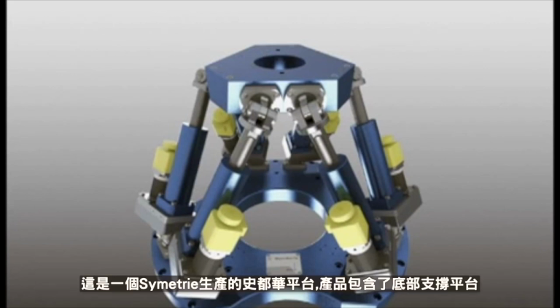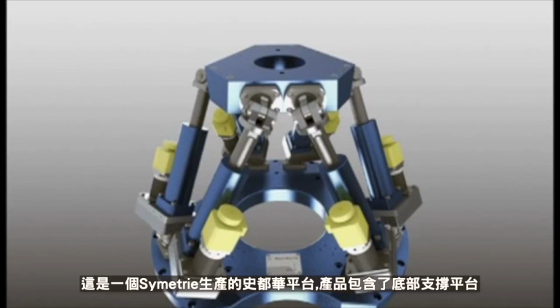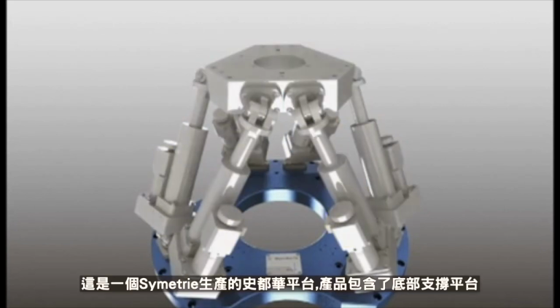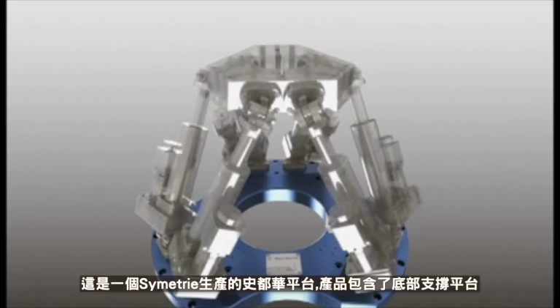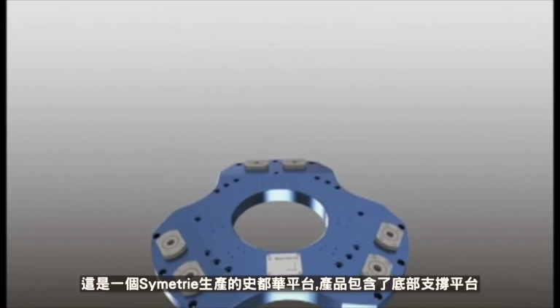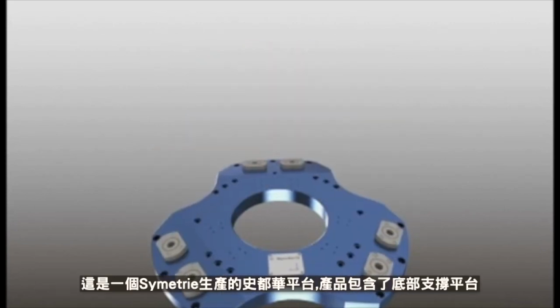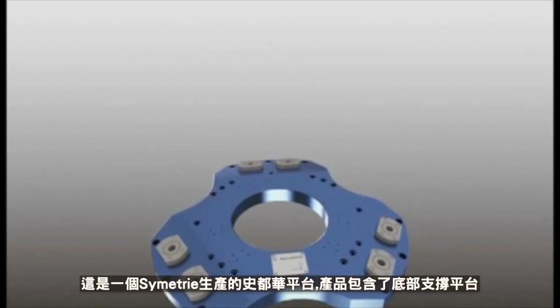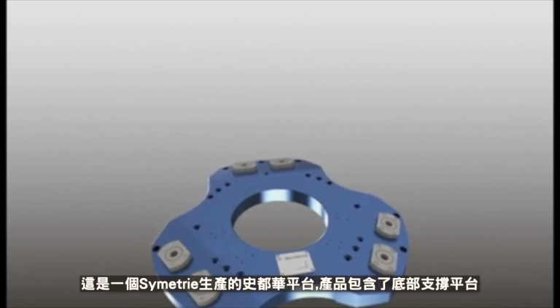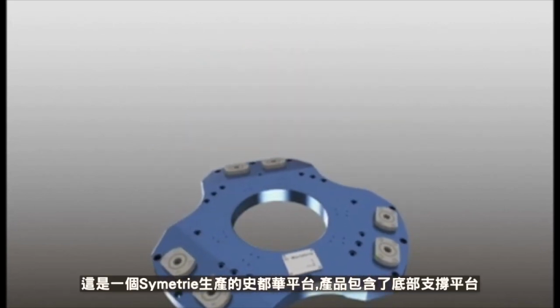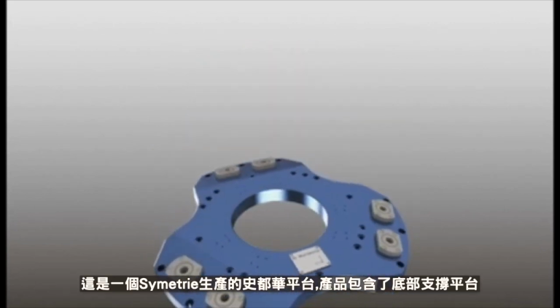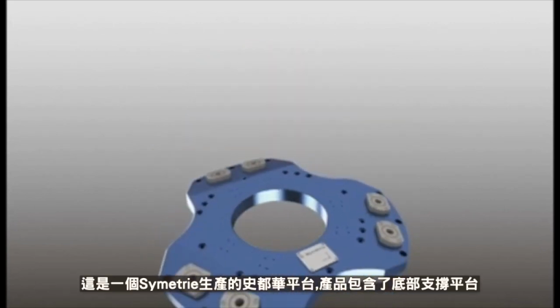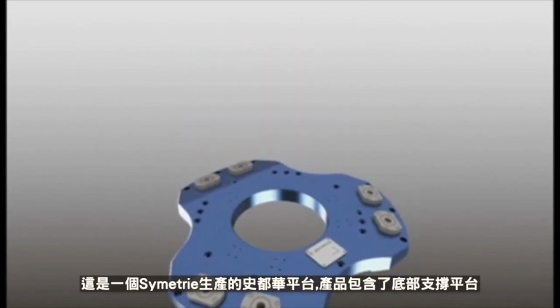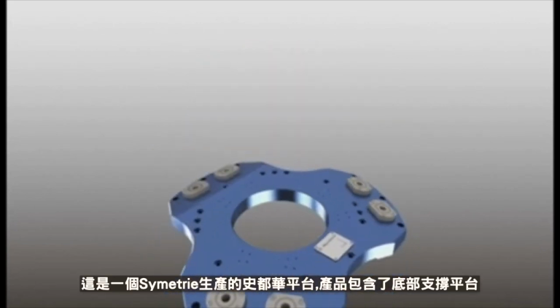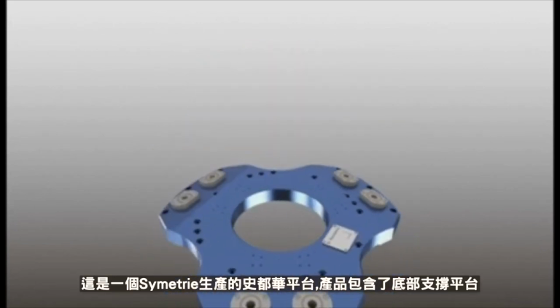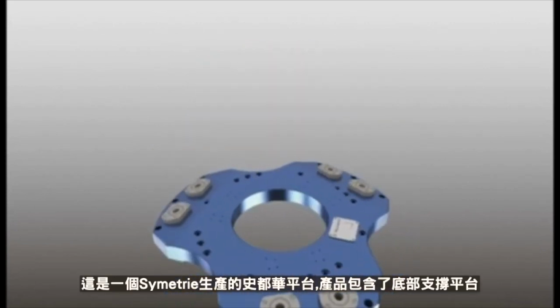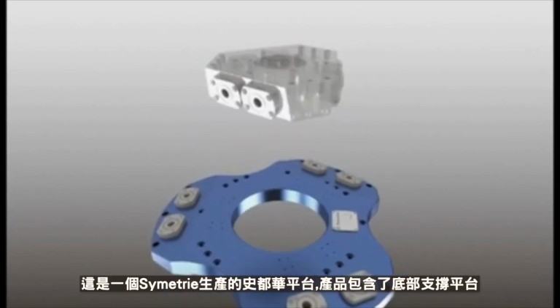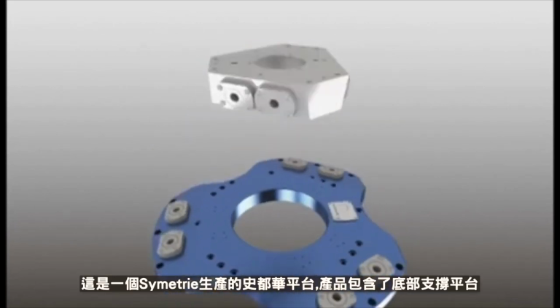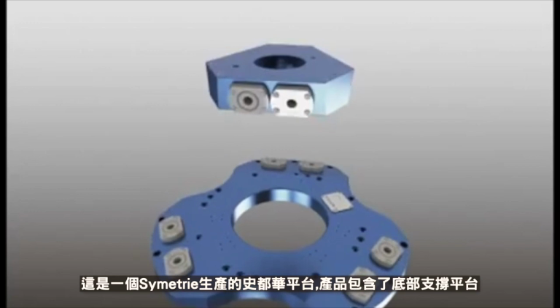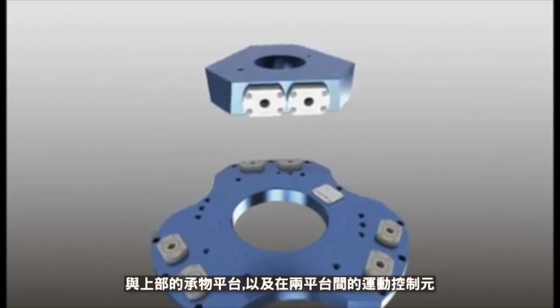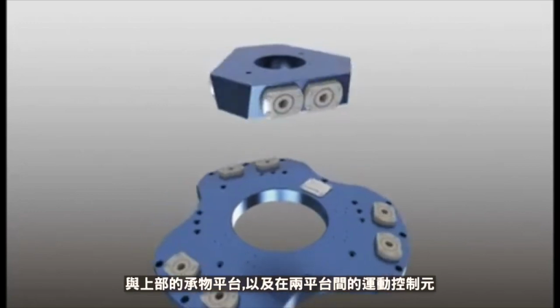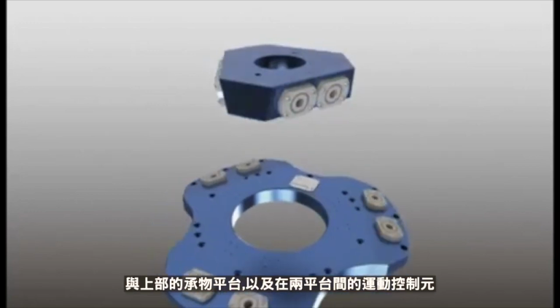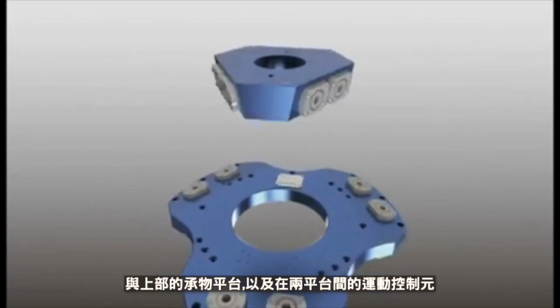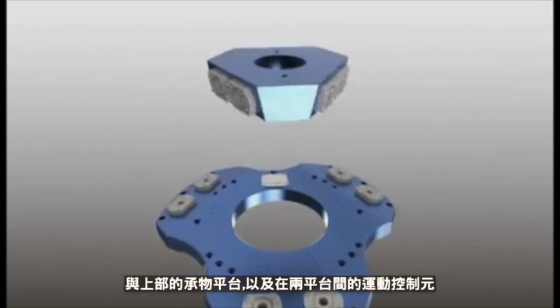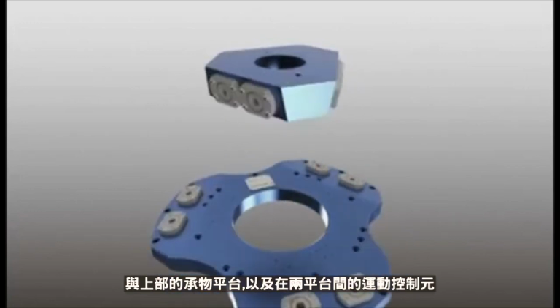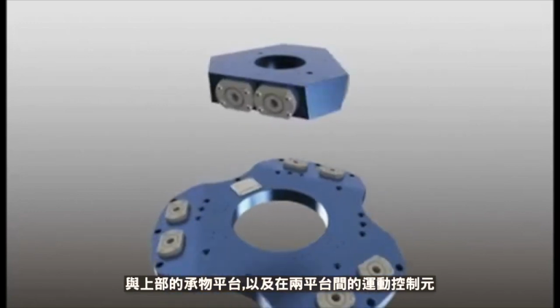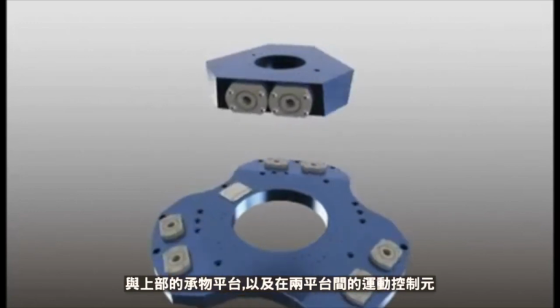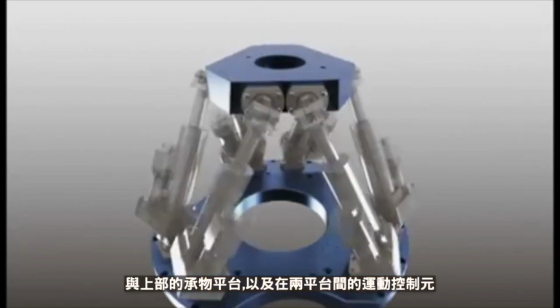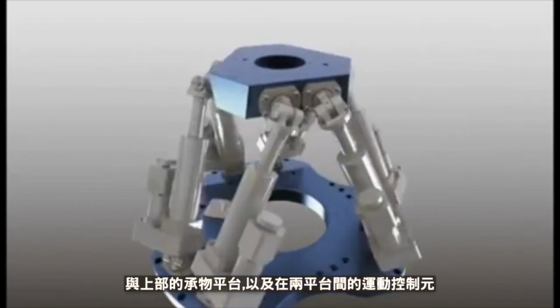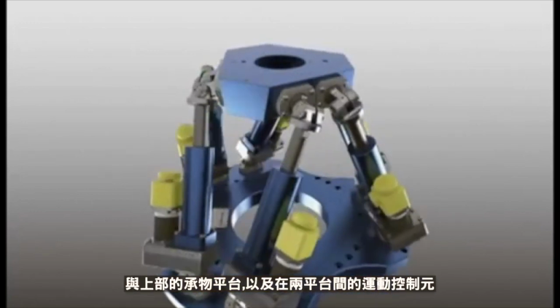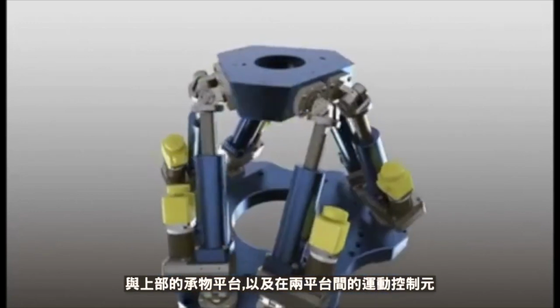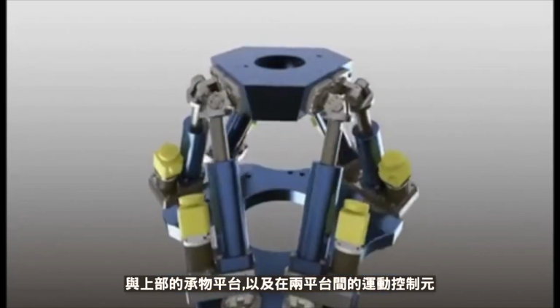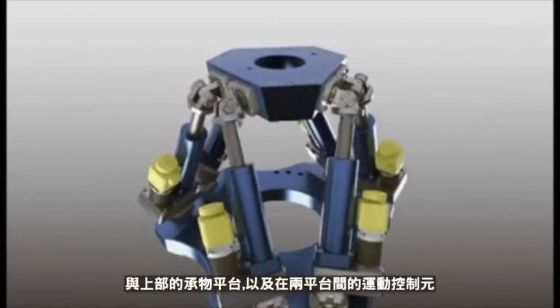This is a hexapod made by Symmetry. It consists of a lower platform known as the base, an upper platform known as the mobile platform, and actuators.